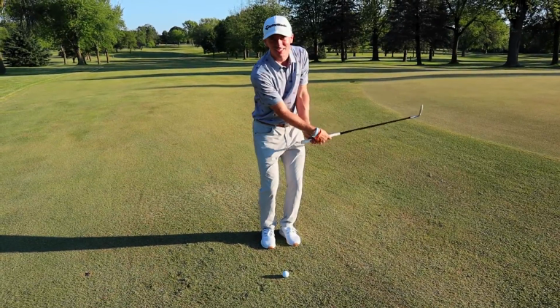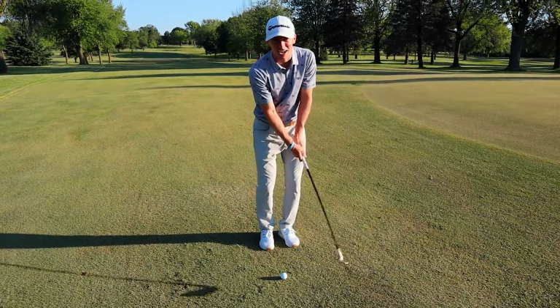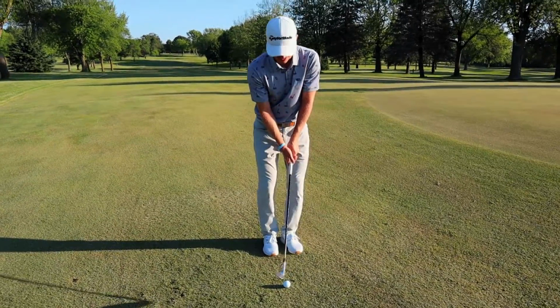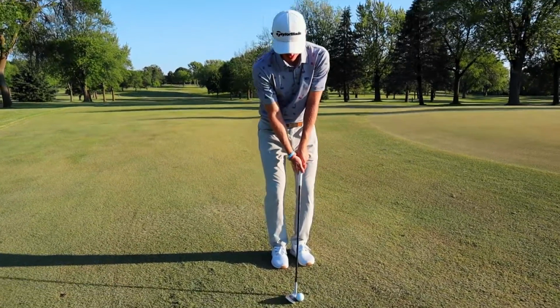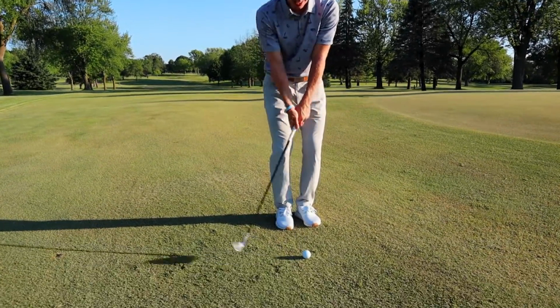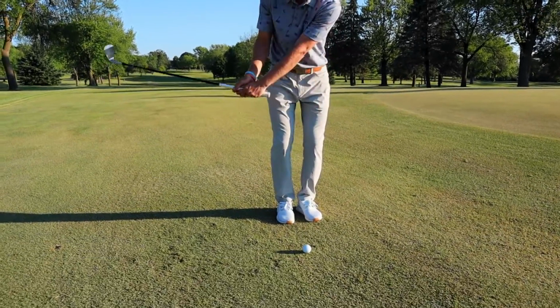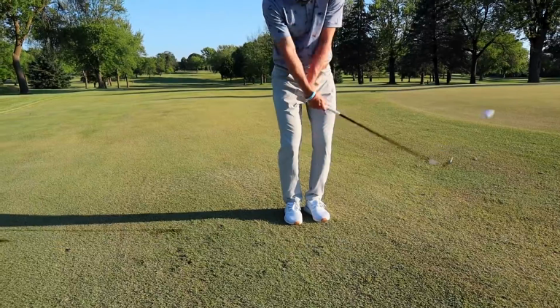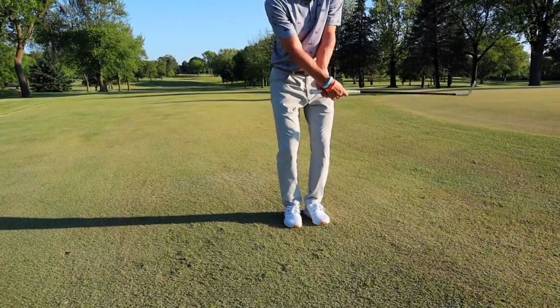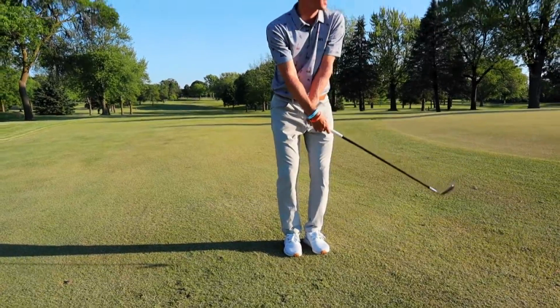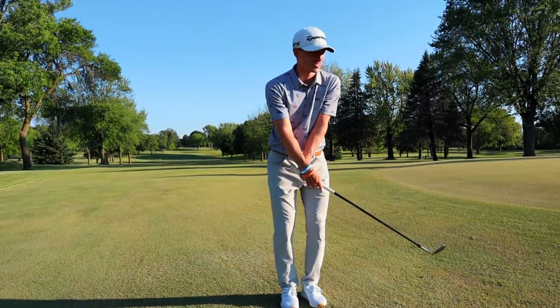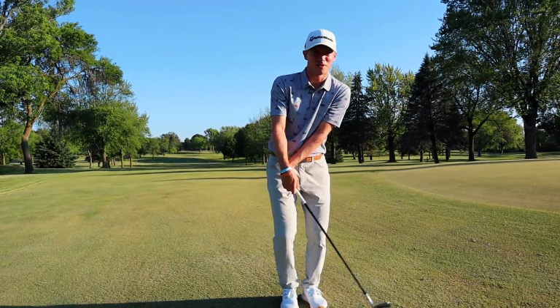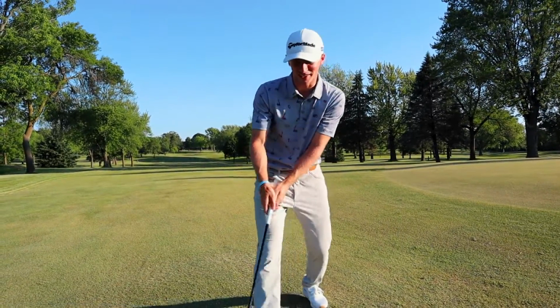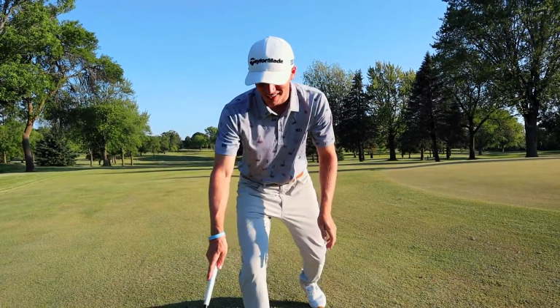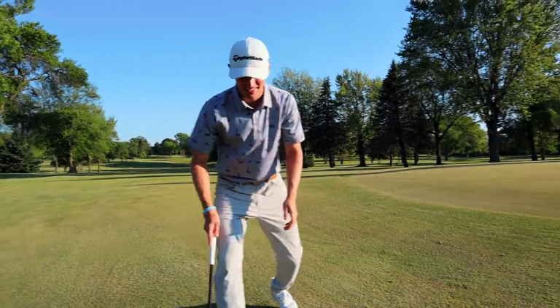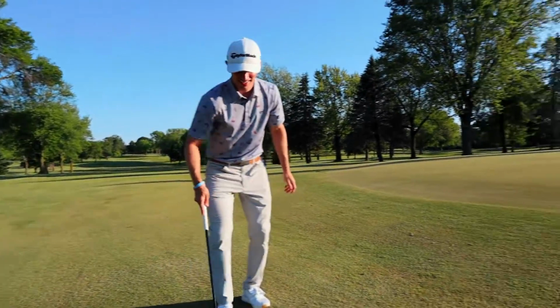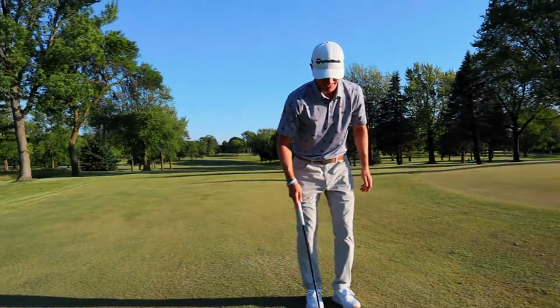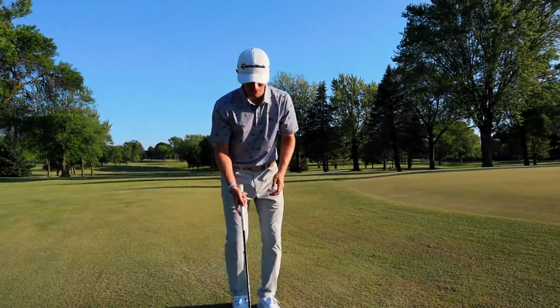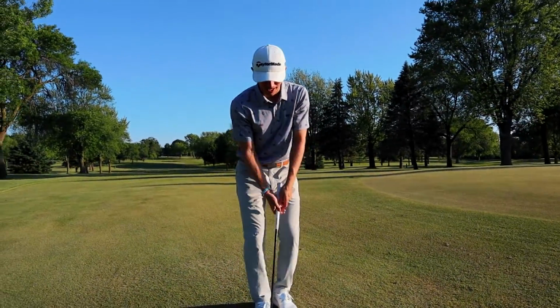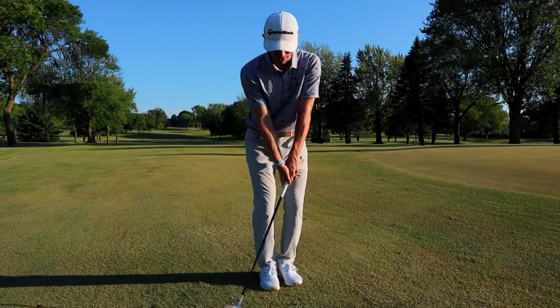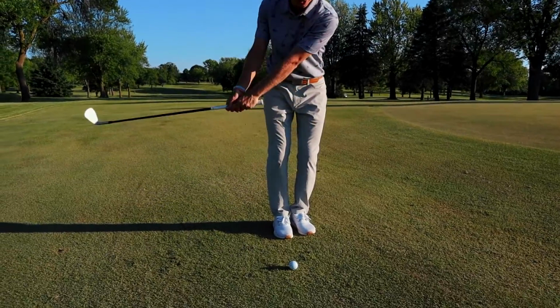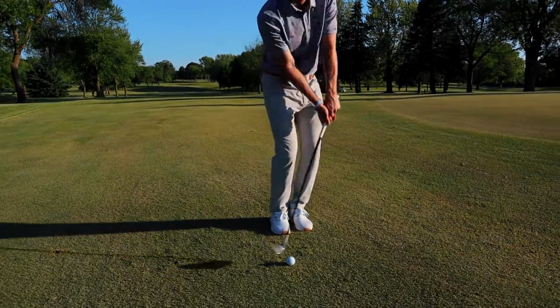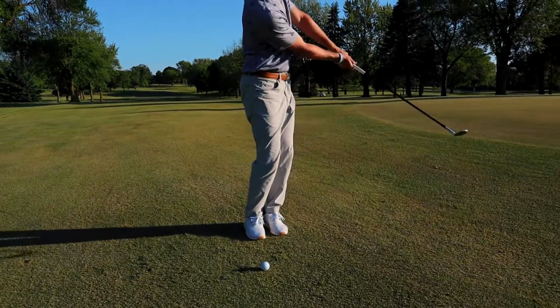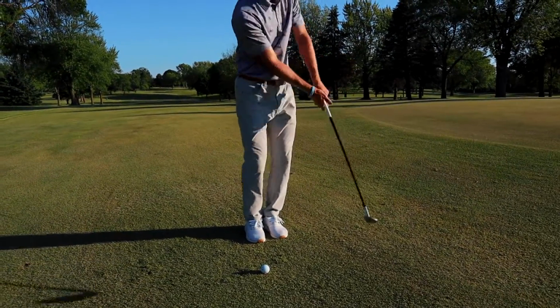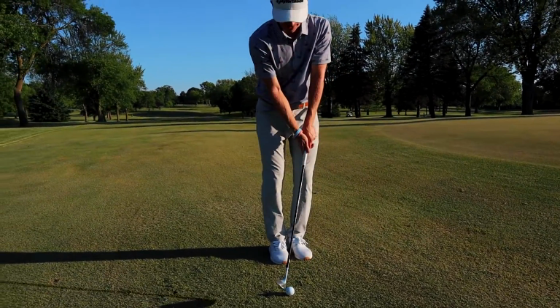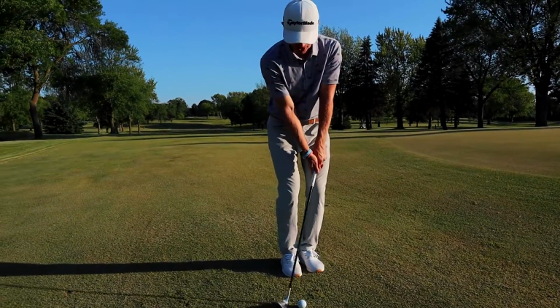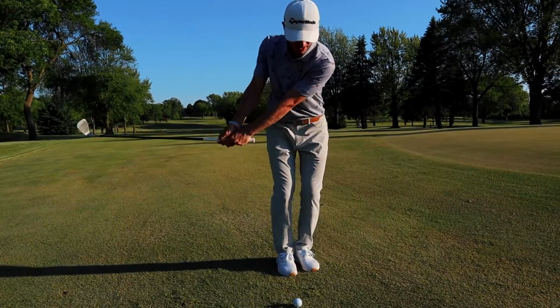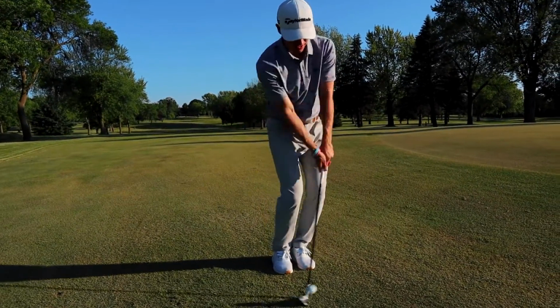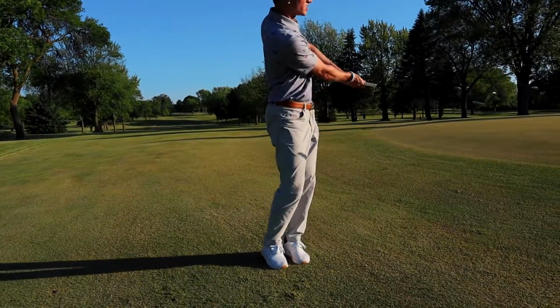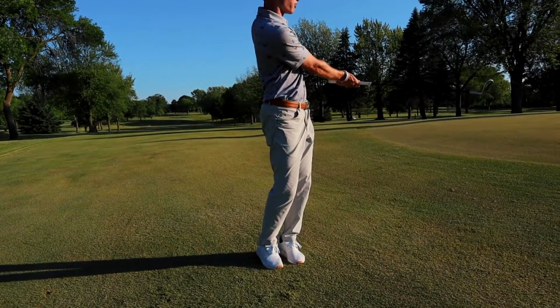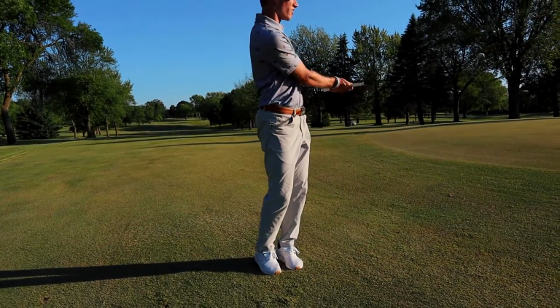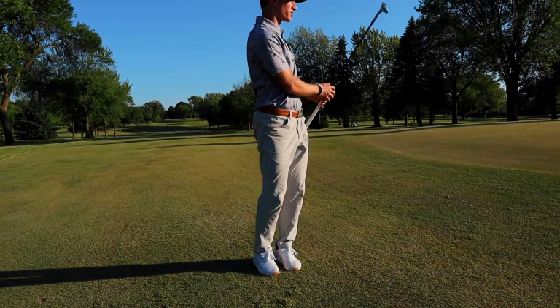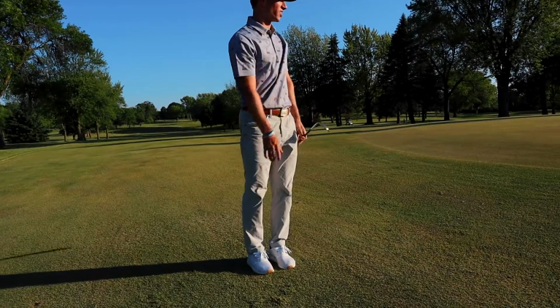Common mistake here: people love to break those wrists as they're coming through. They get here and they flip it. You don't want to do that. We want to have those hands going forward the entire time through the chip — stay forward — and that golf ball is going to go where you want it.